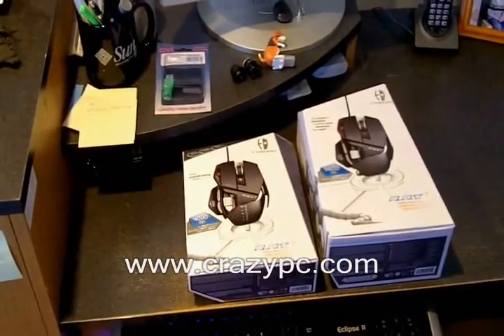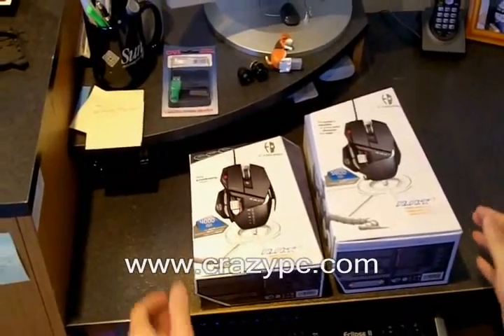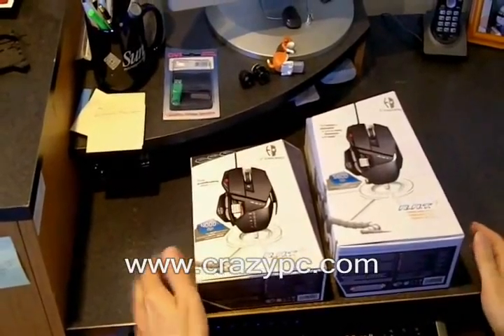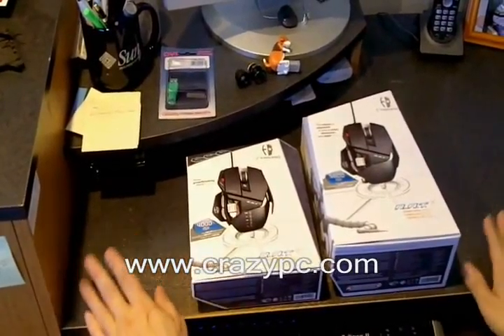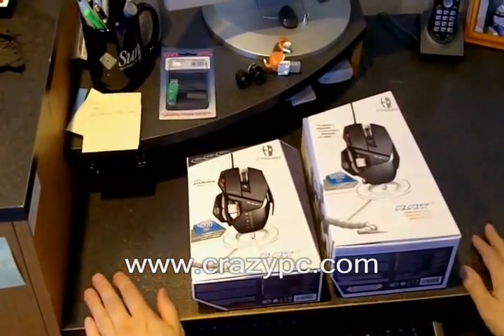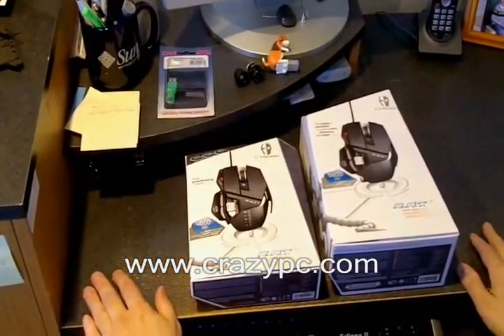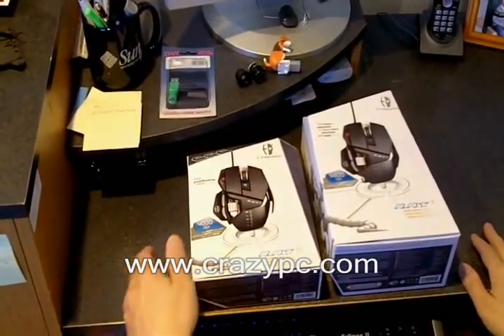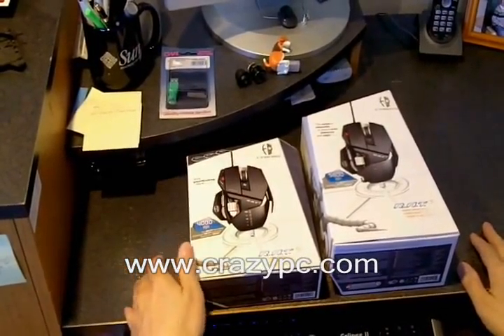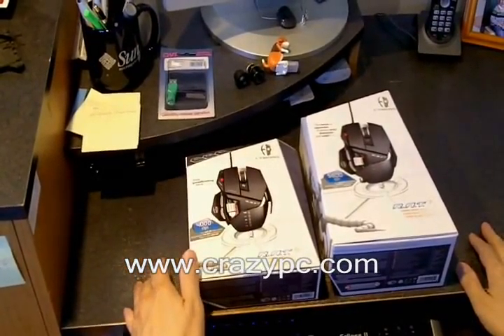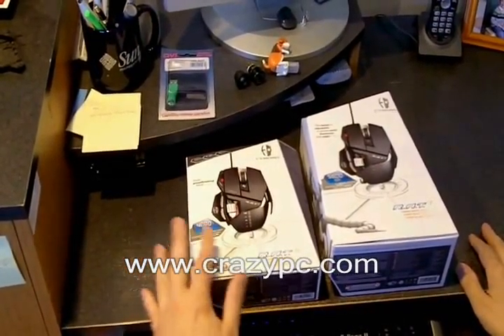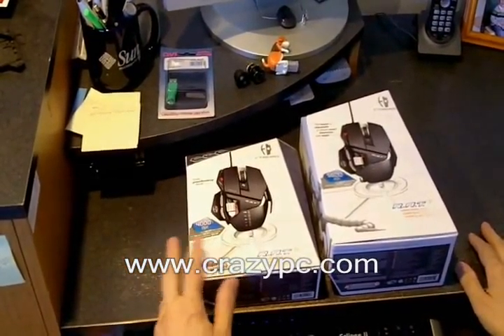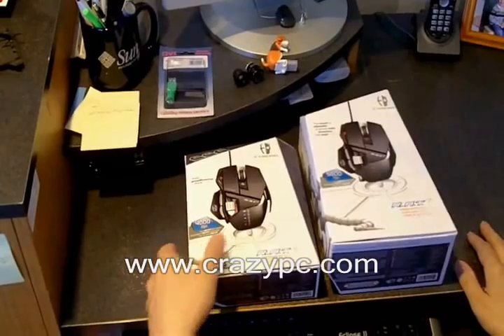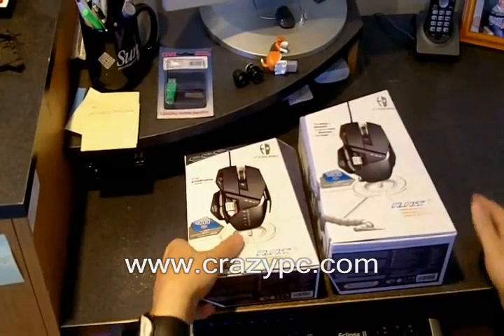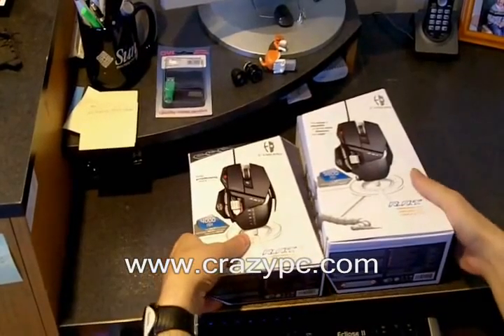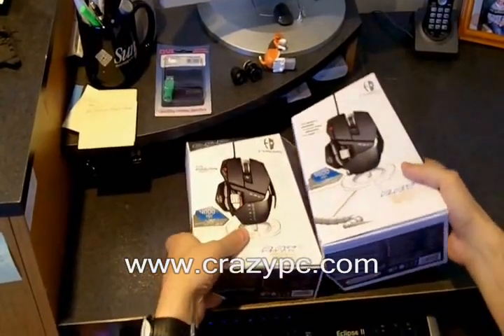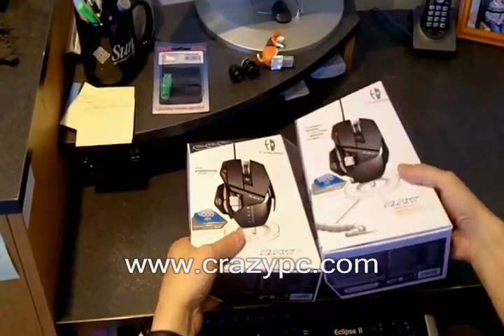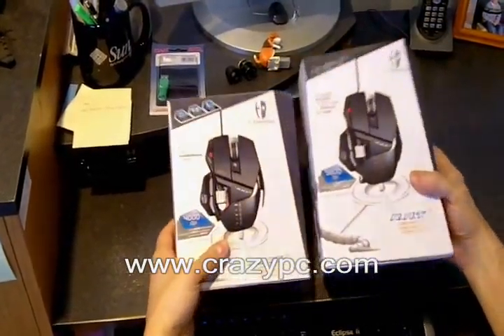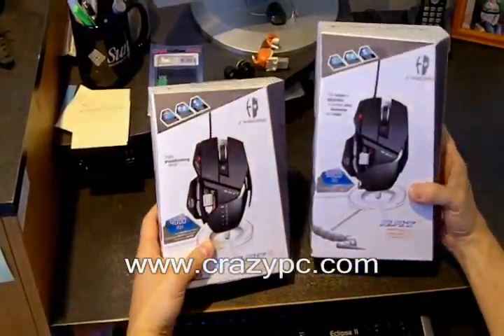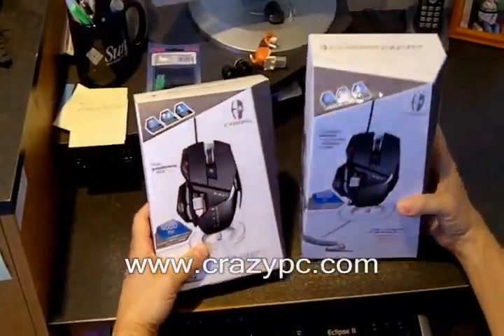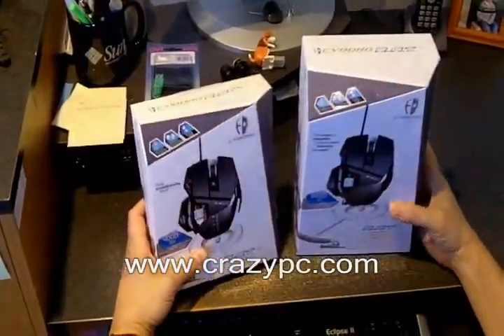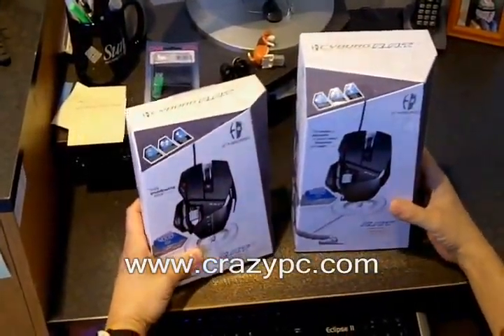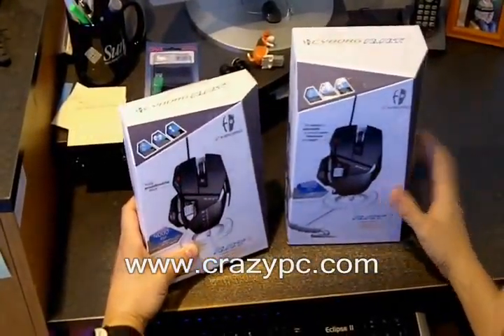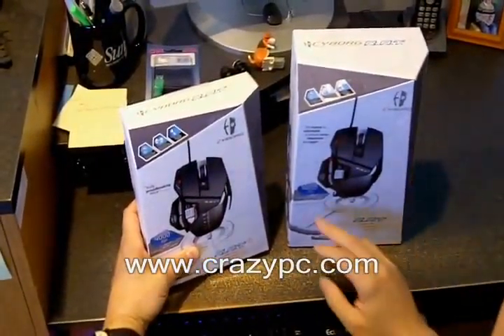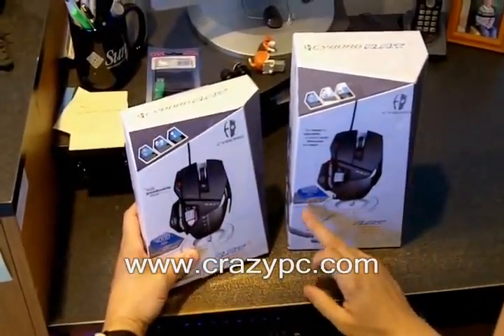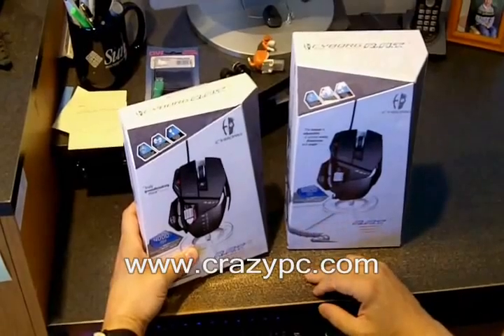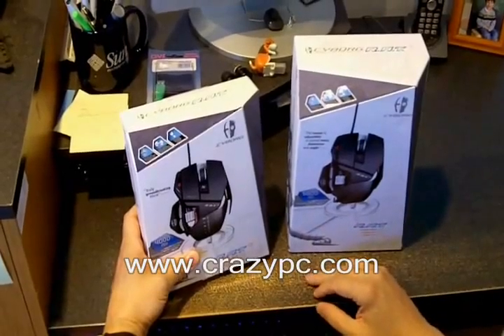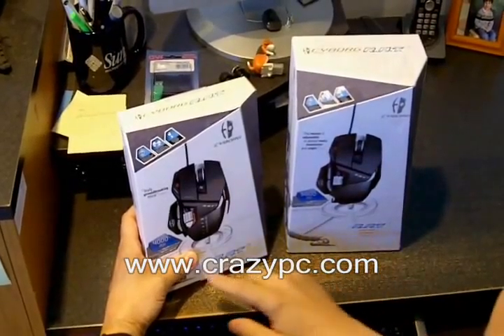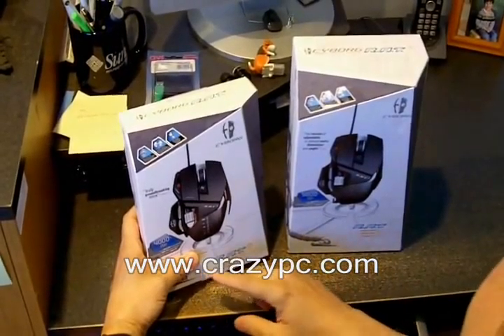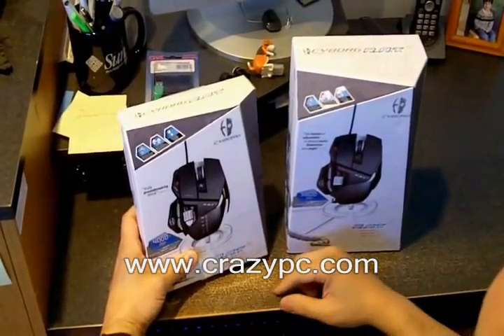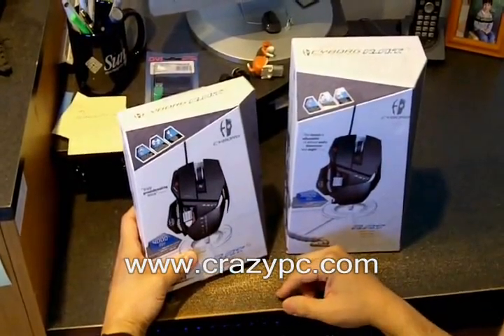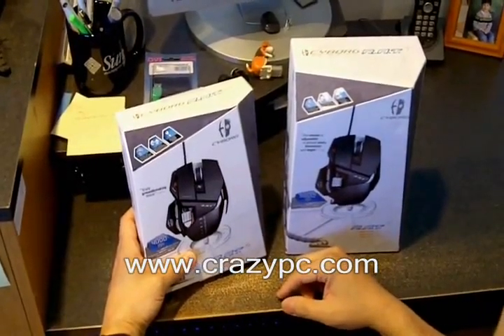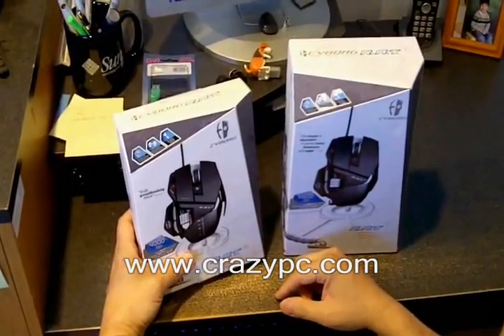Today we're going to take a look at the new Cyborg mice. We have the RAT5 and the RAT7. The main difference between these two is the RAT7's 5600 DPI versus 4000 DPI in the RAT5.